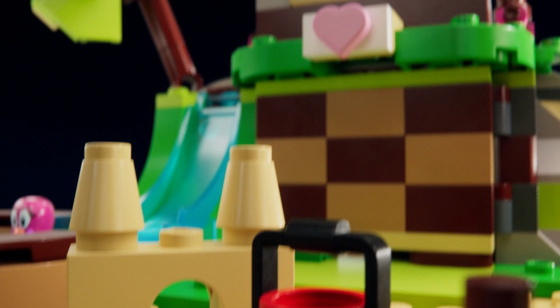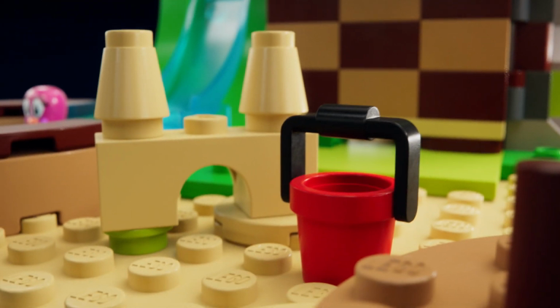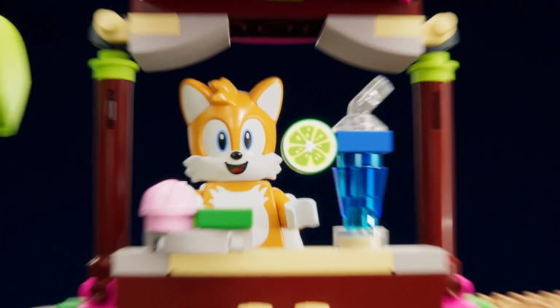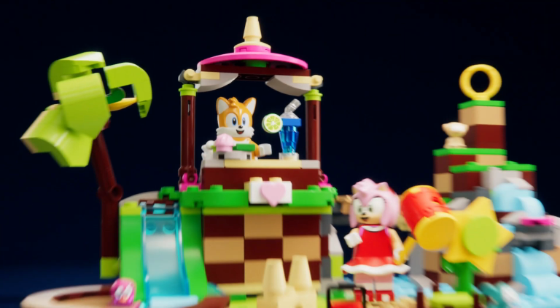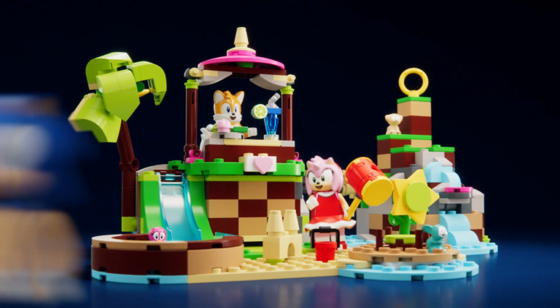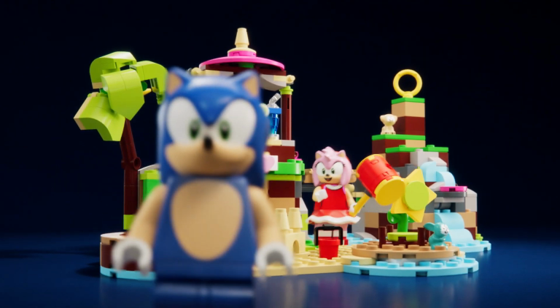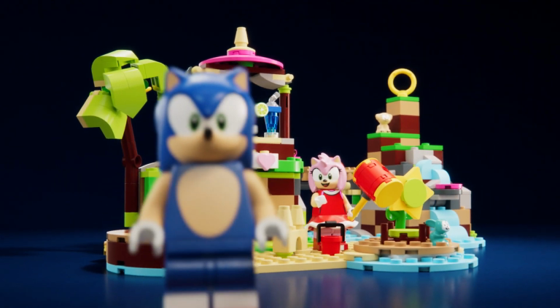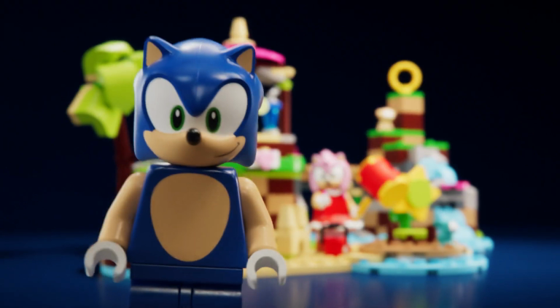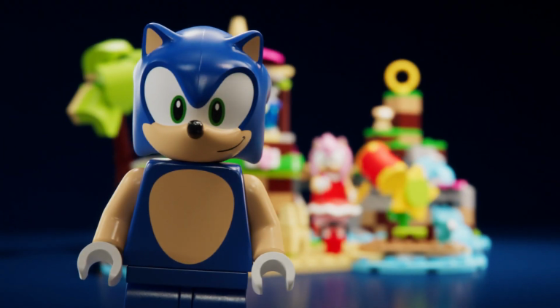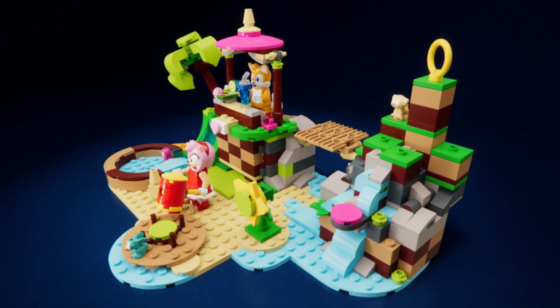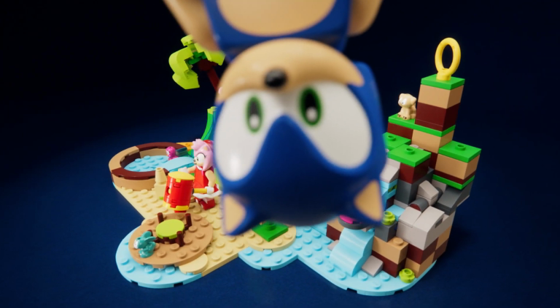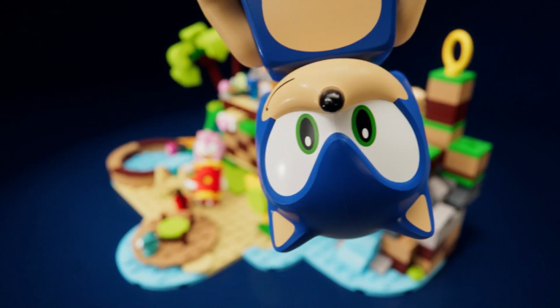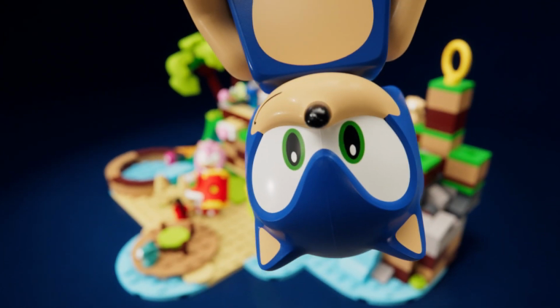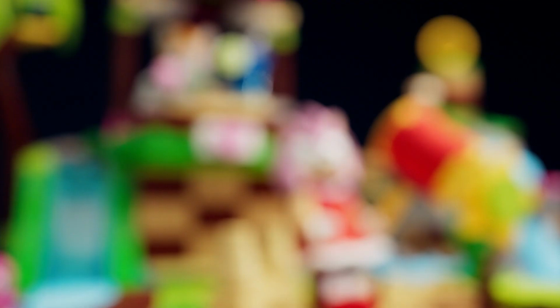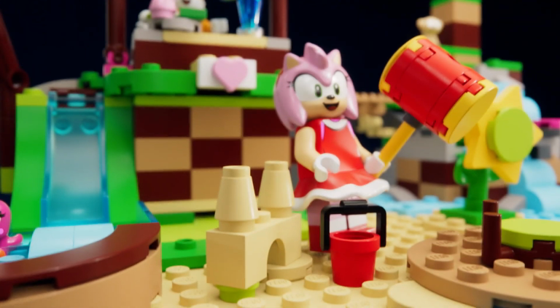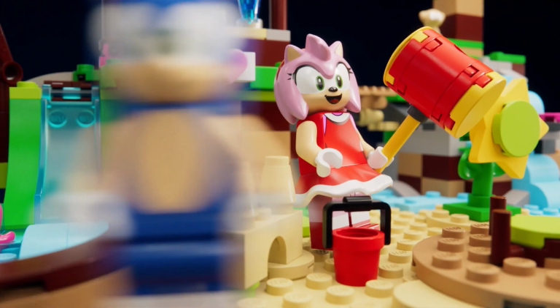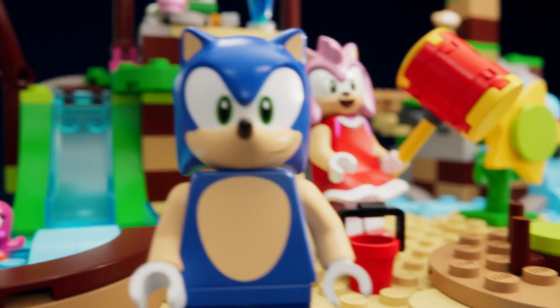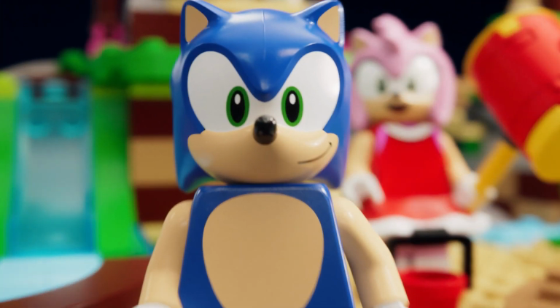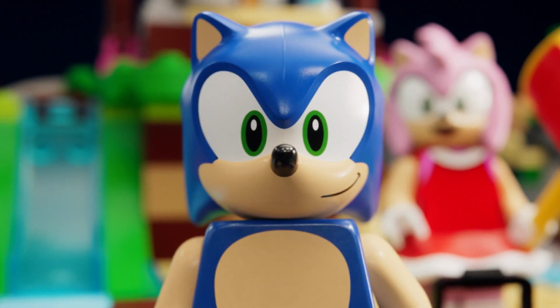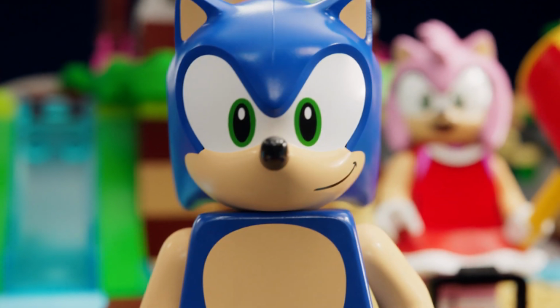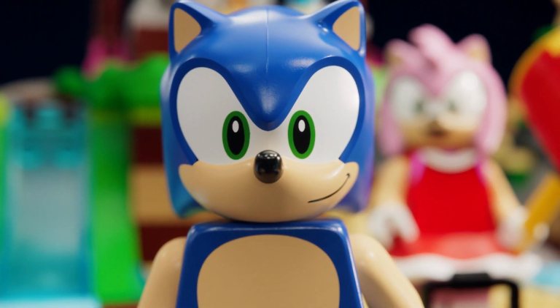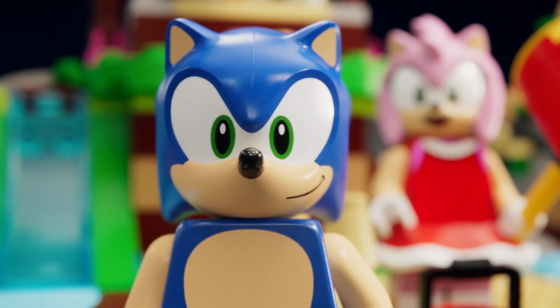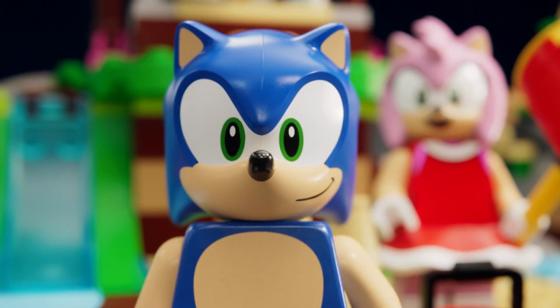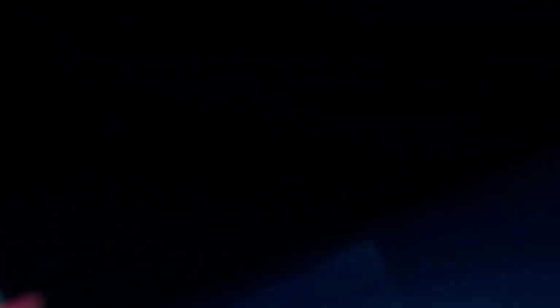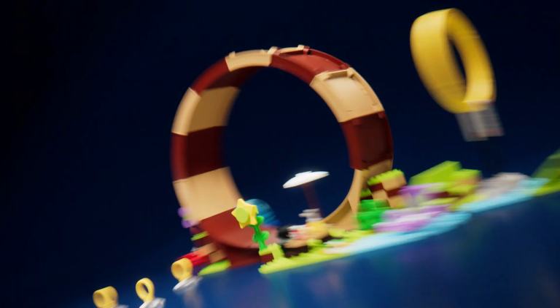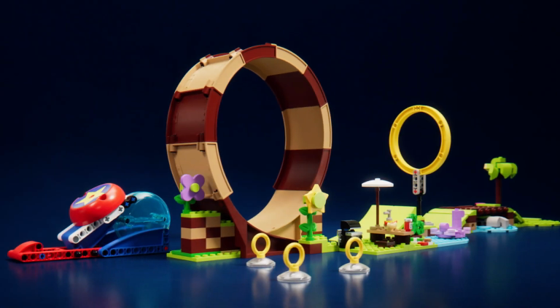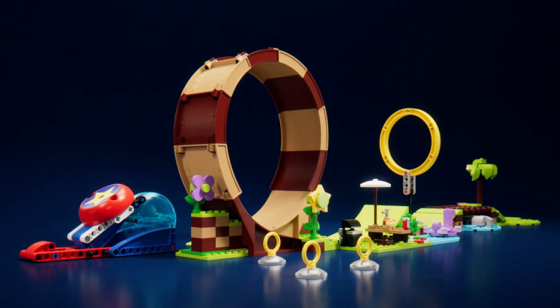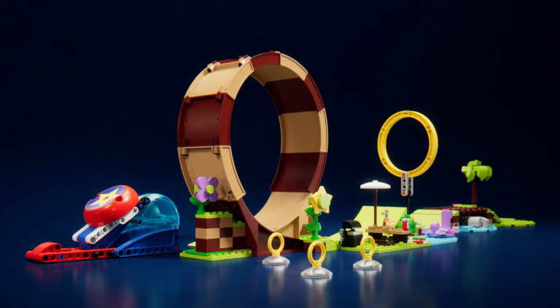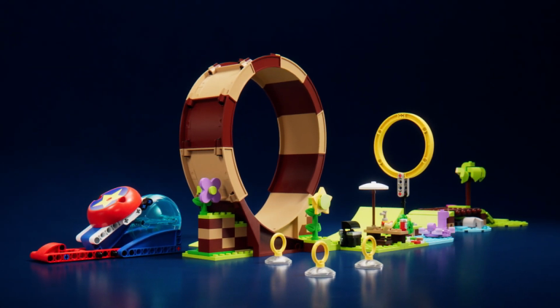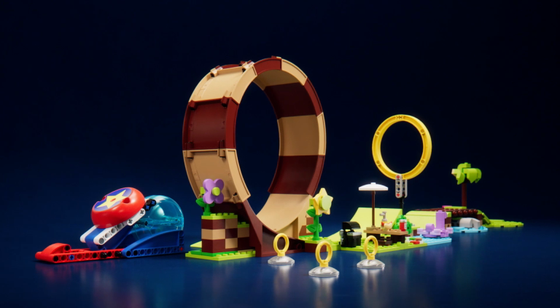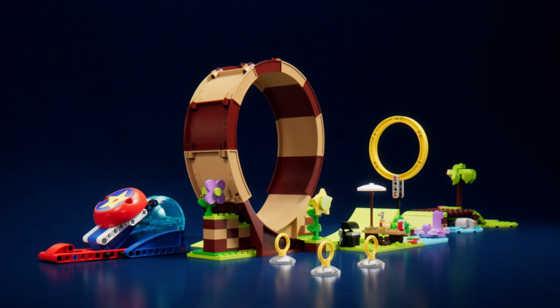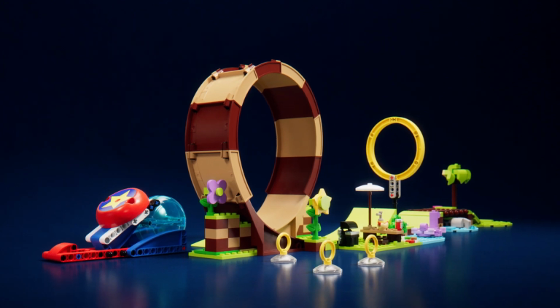Now let's head to Amy Rose's animal rescue island. Amy with her trusty hammer. Hey Sonic, if you're really so fast, try and beat me to the Green Hill Zone Loop Challenge. Yes! Gotcha, Sonic! Who's fast now?